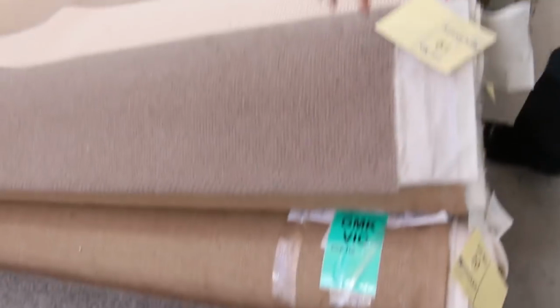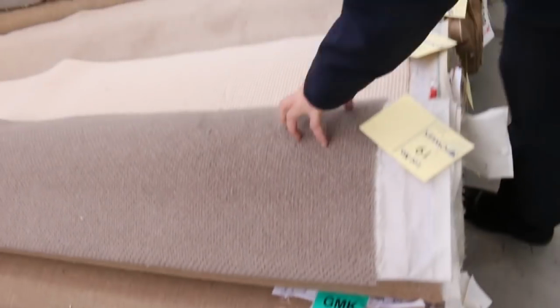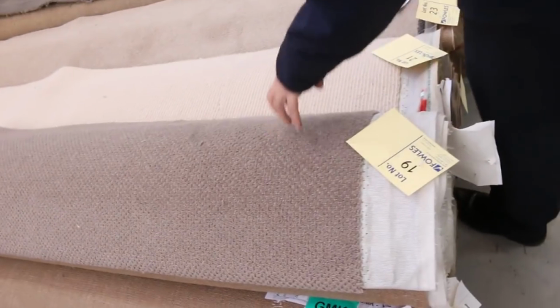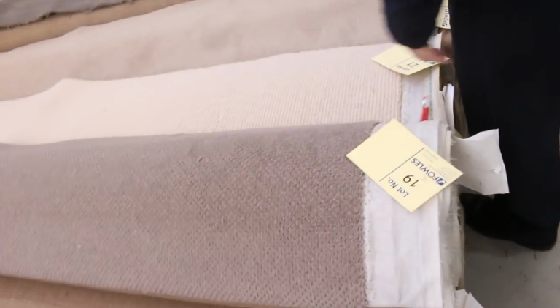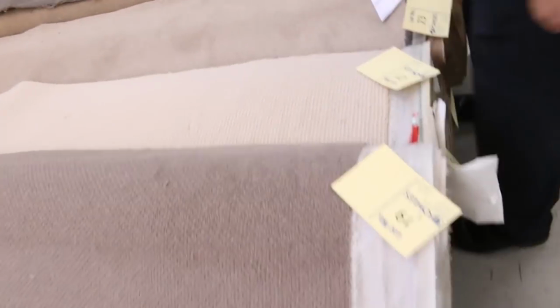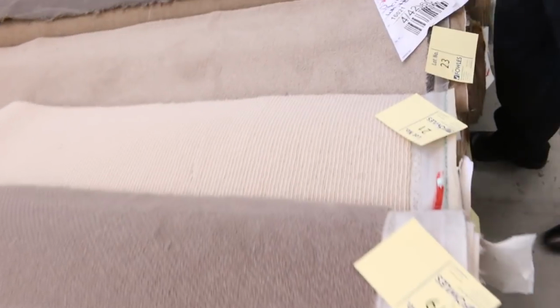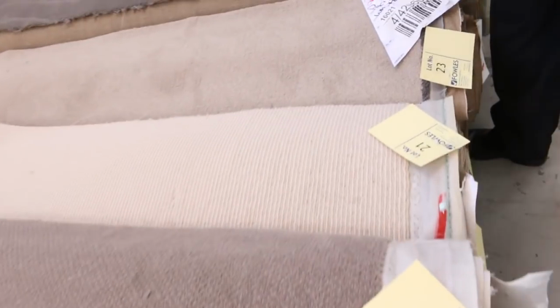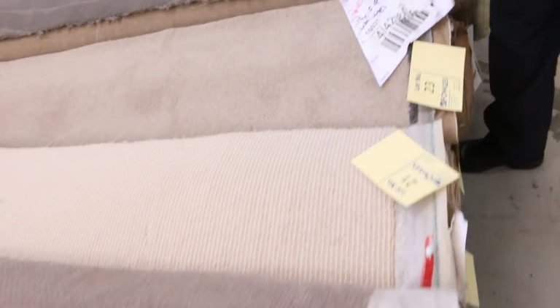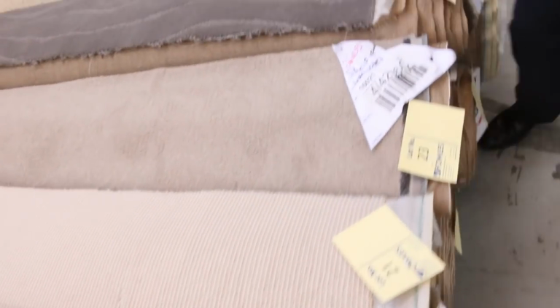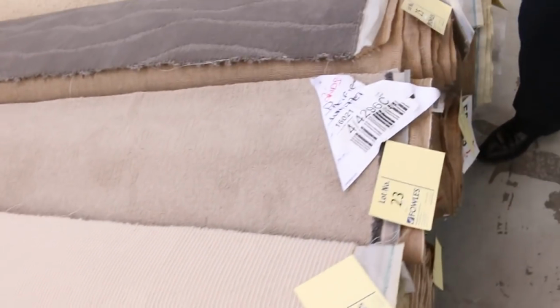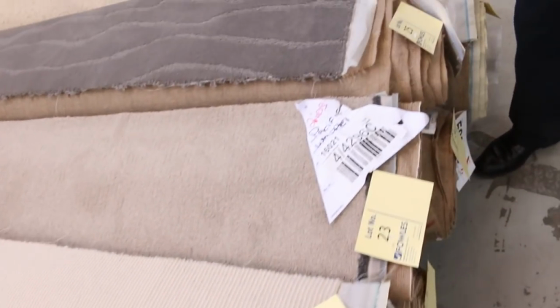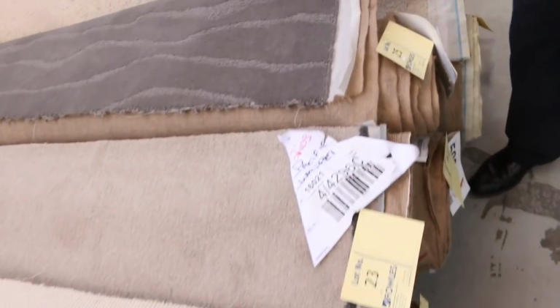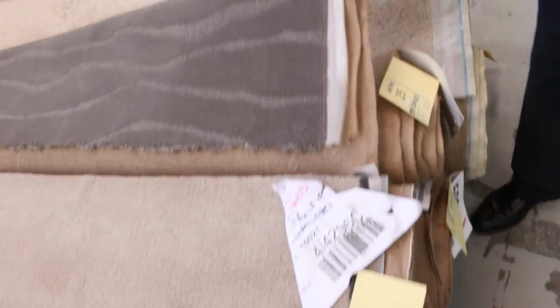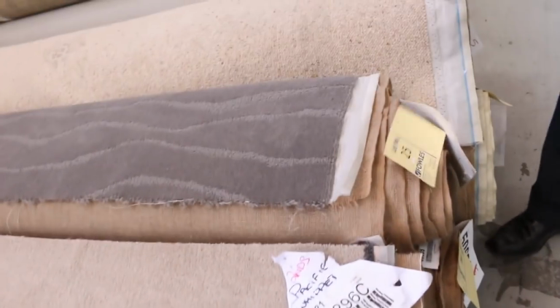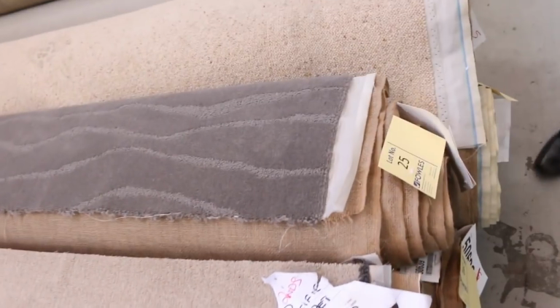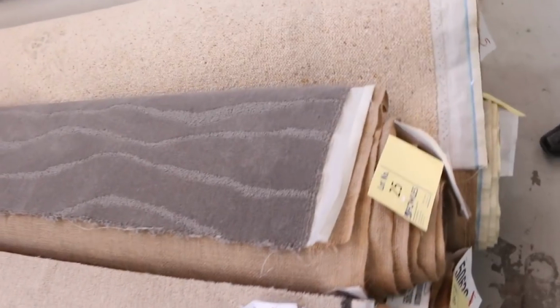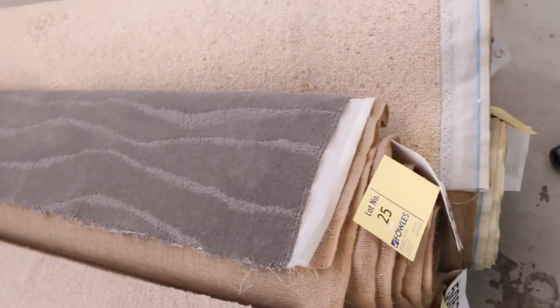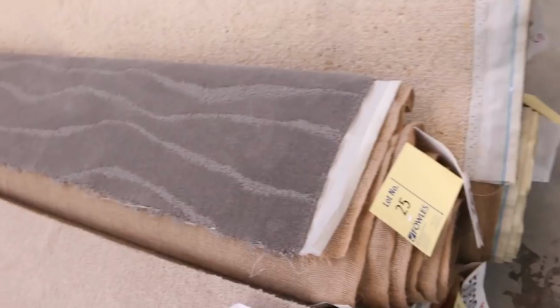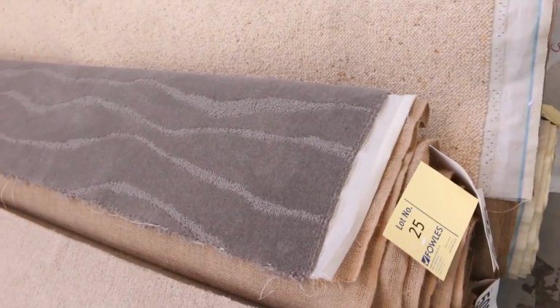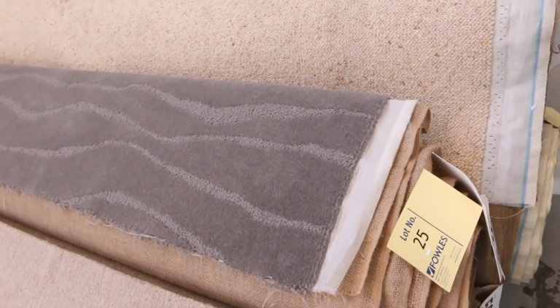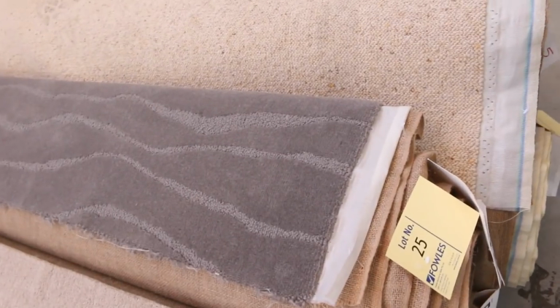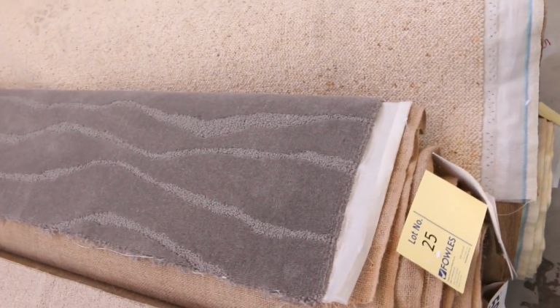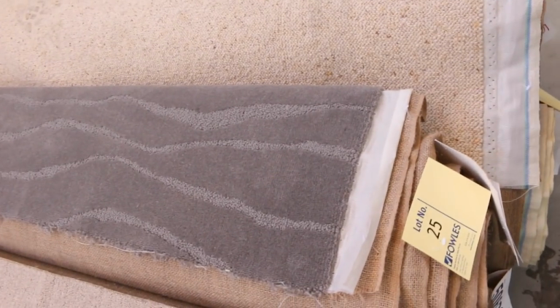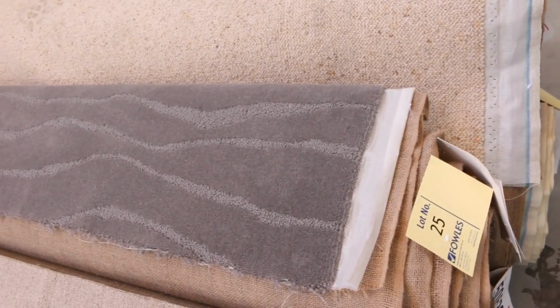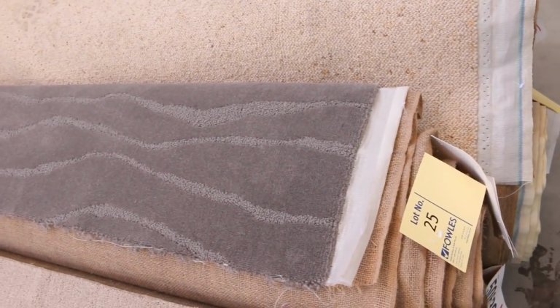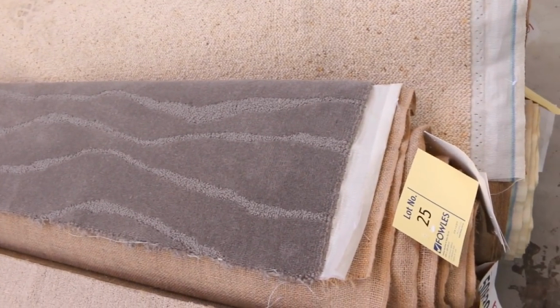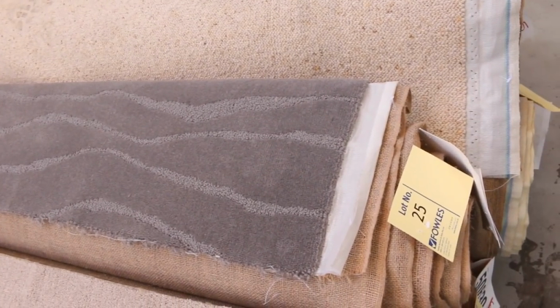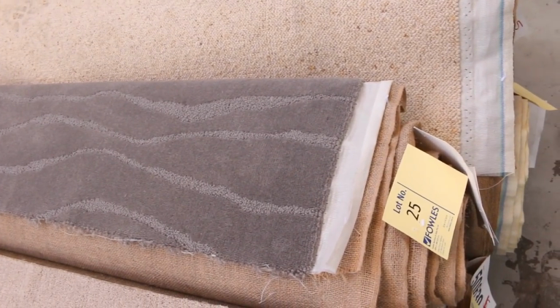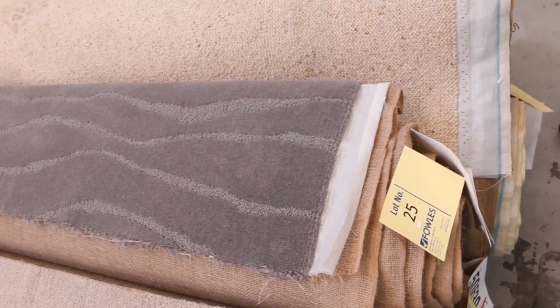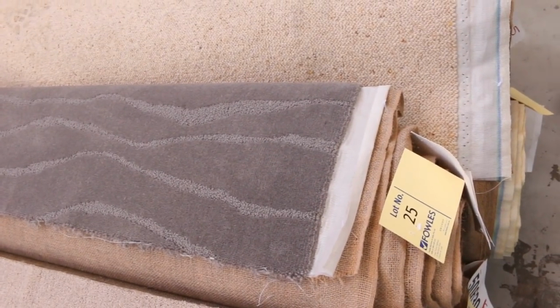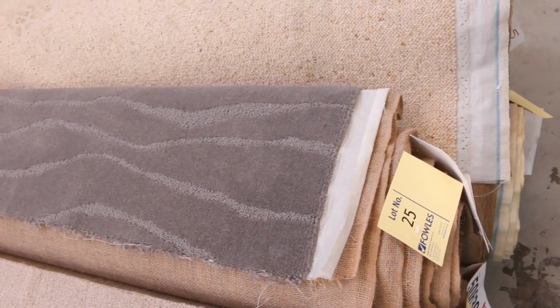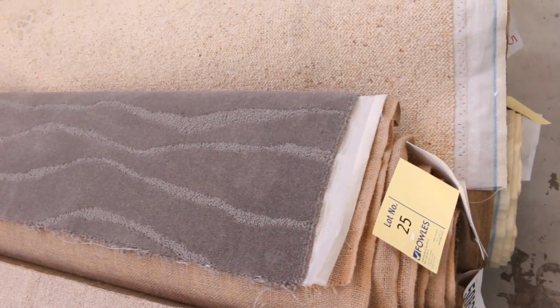We've got some really nice quality wool carpets also getting through here, which generally make around about $25 to $30. Some really high quality carpets there to clear out.